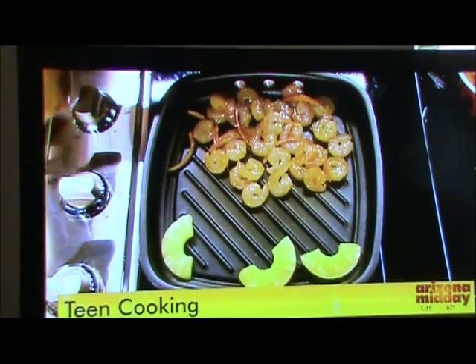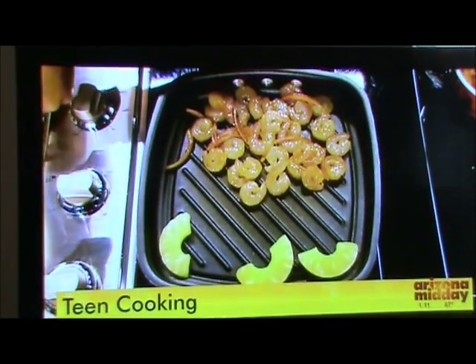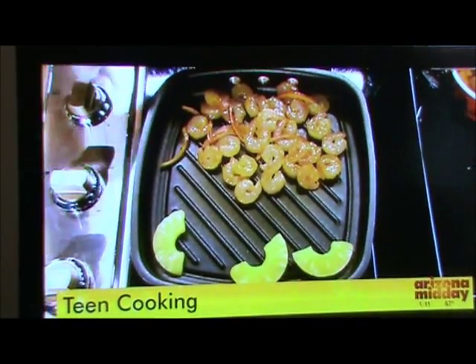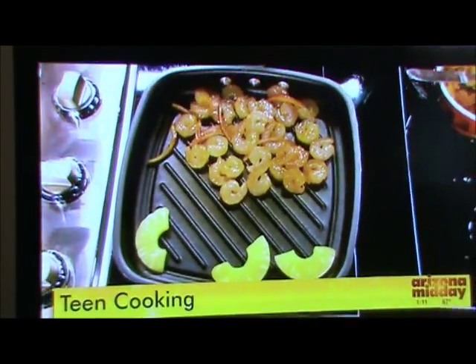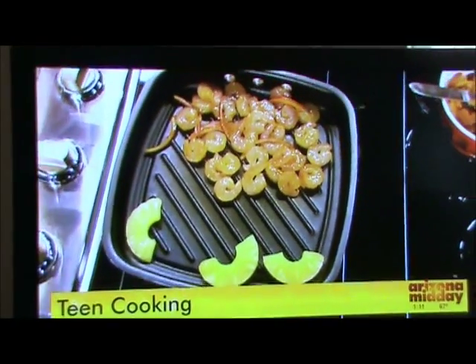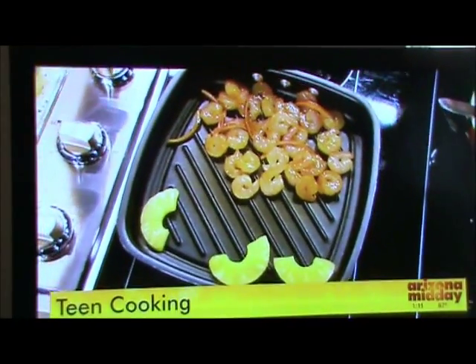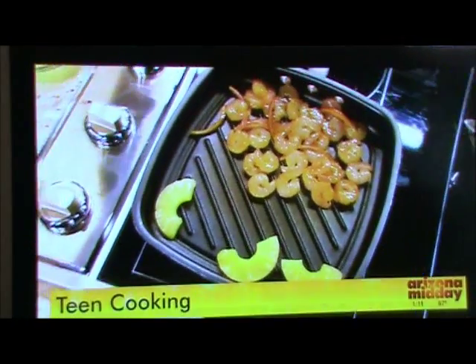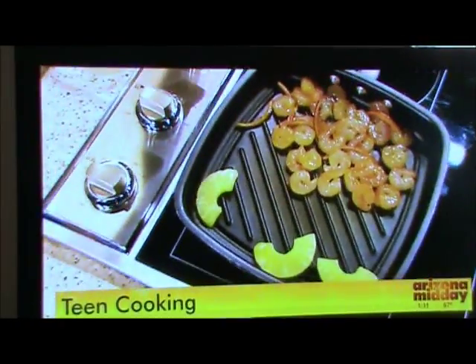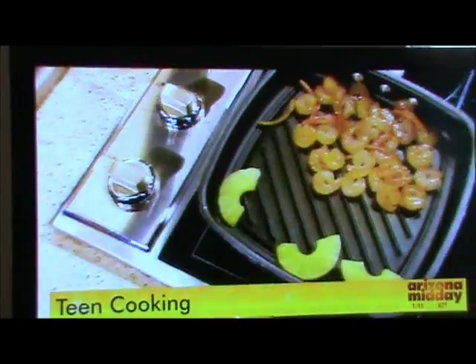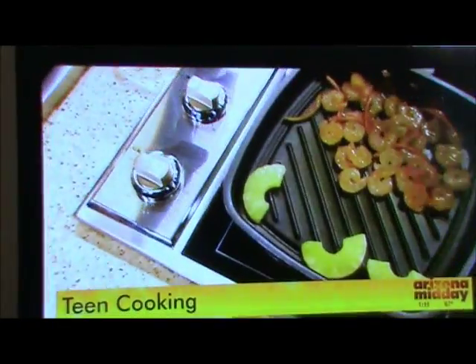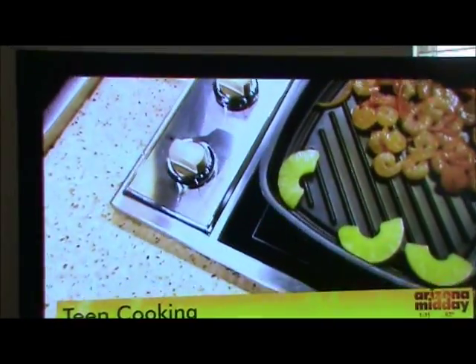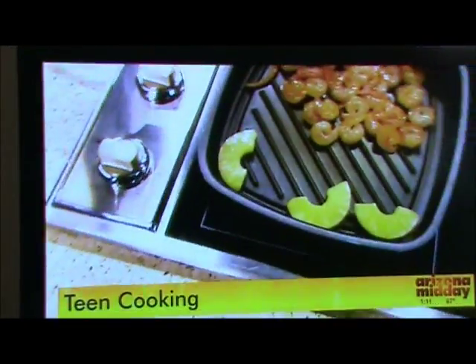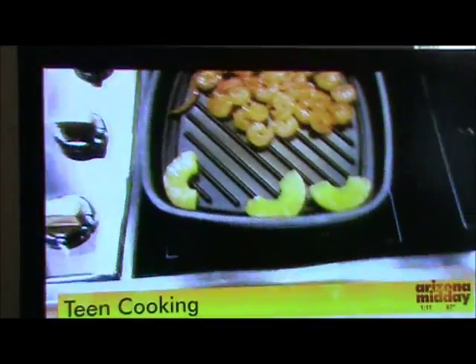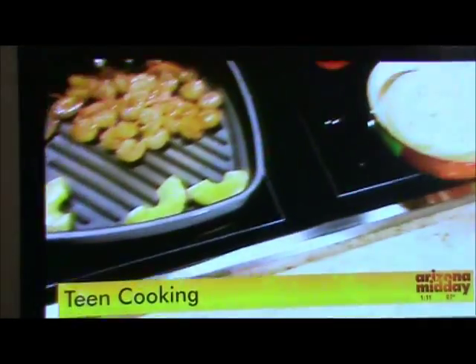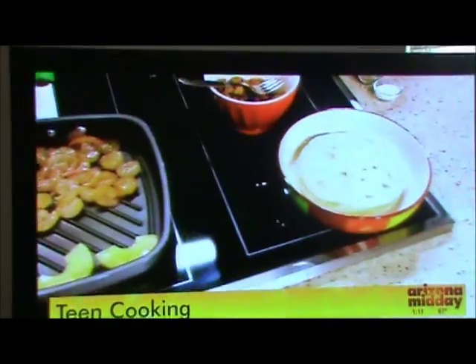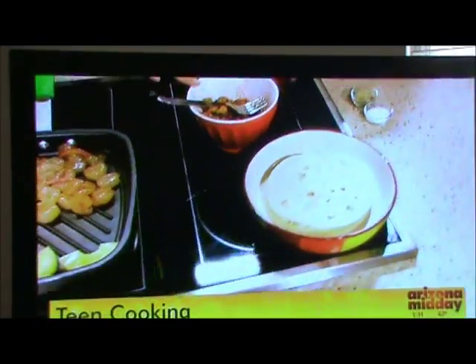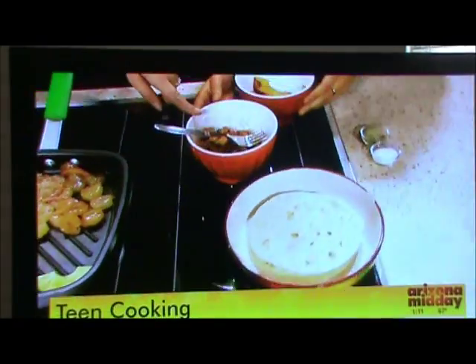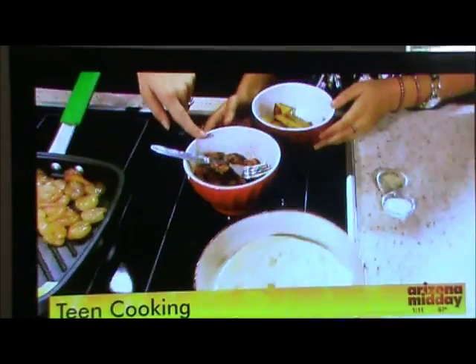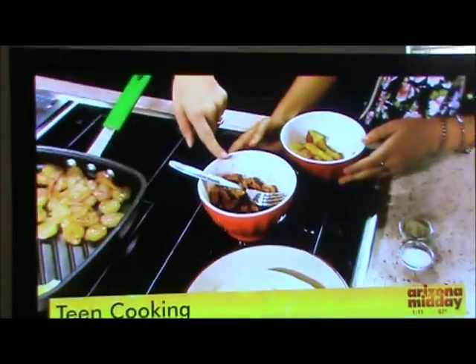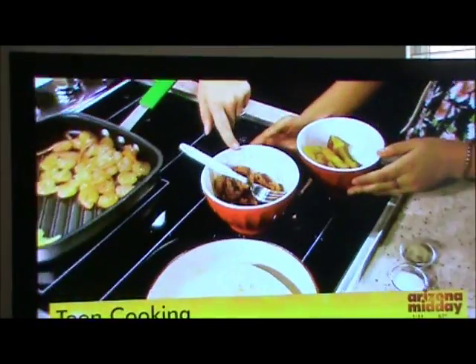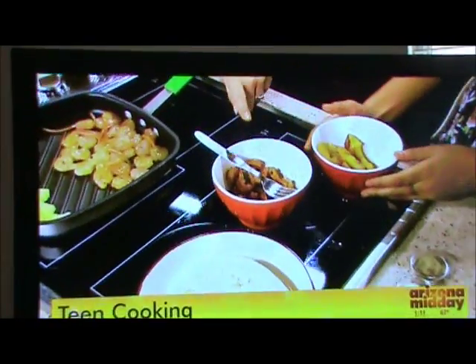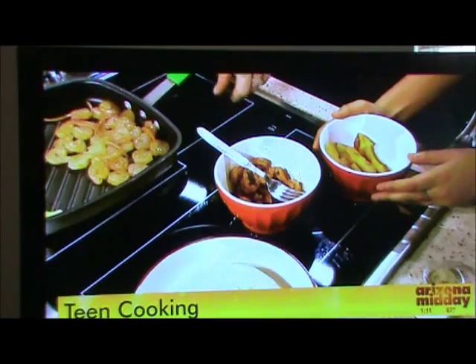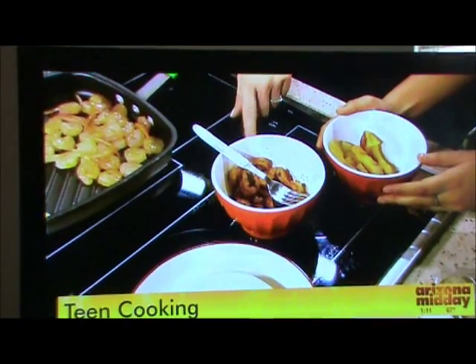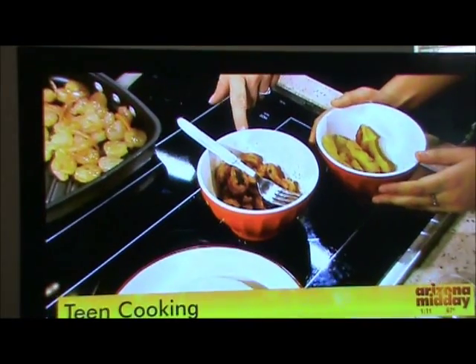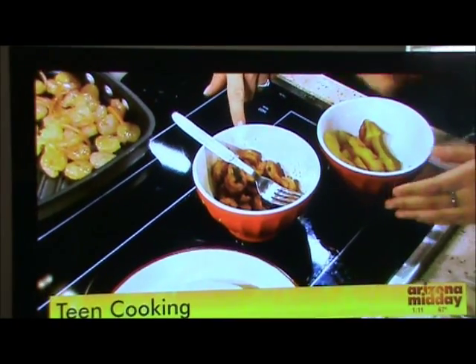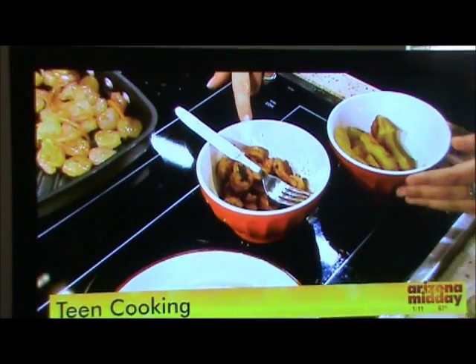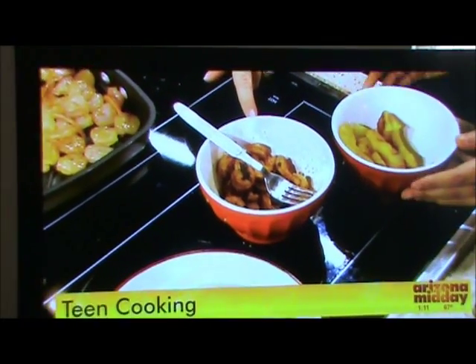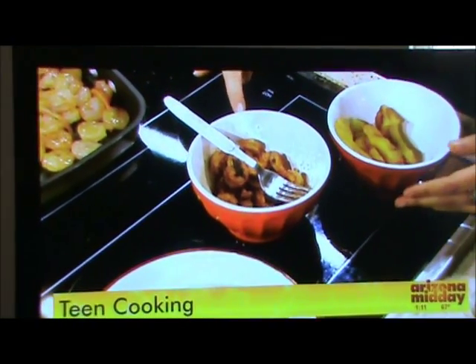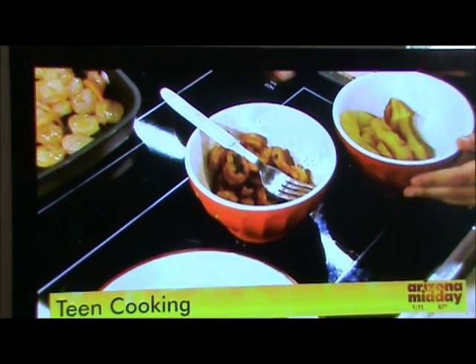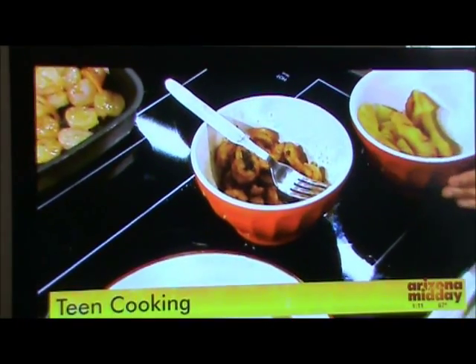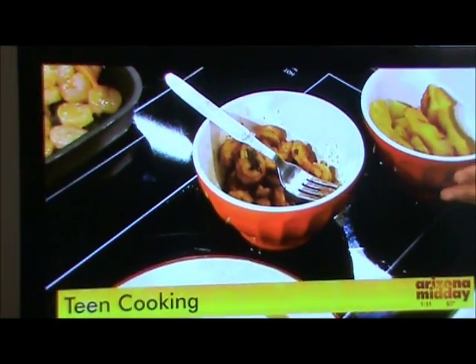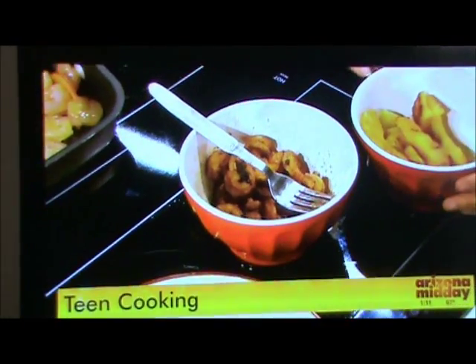So that's cooking, but we already have it together — this is what it's going to look like once you're done. This is what the shrimp is going to look like, cooked about four minutes on each side. There's the pineapple, caramelized. It looks delicious.